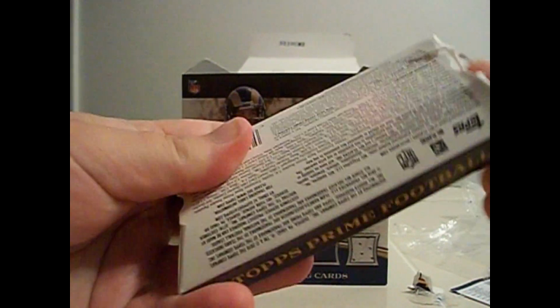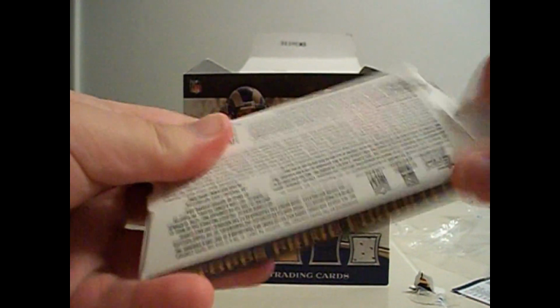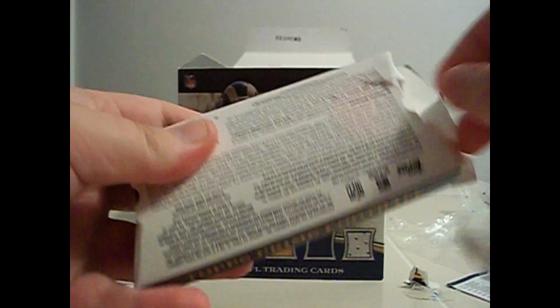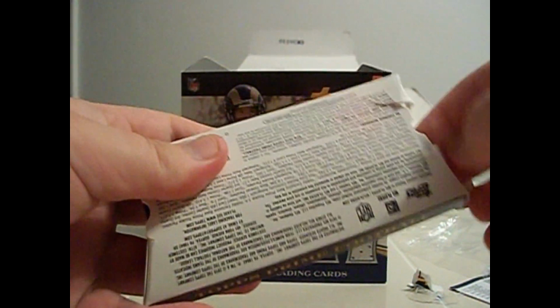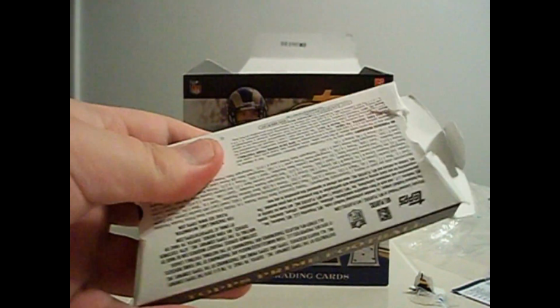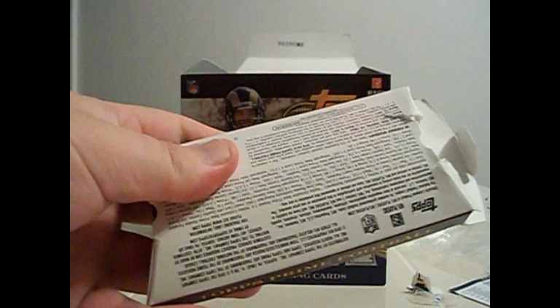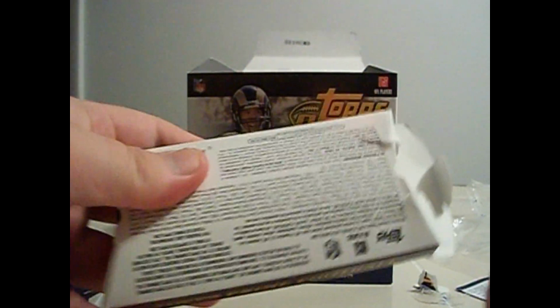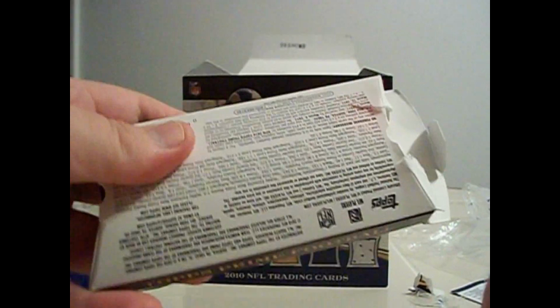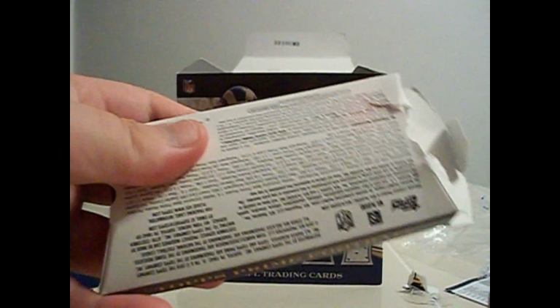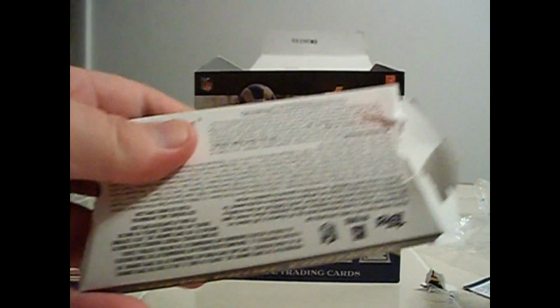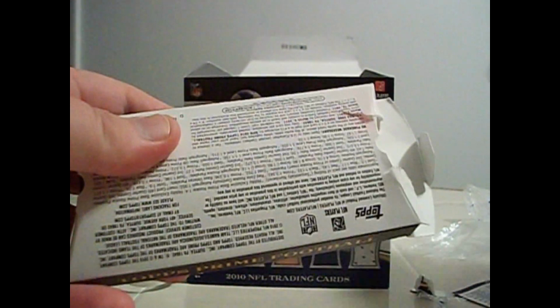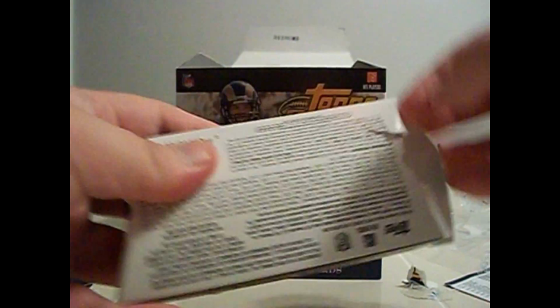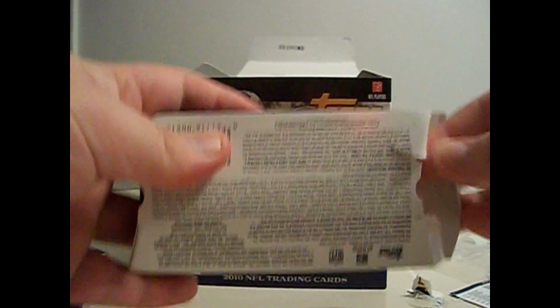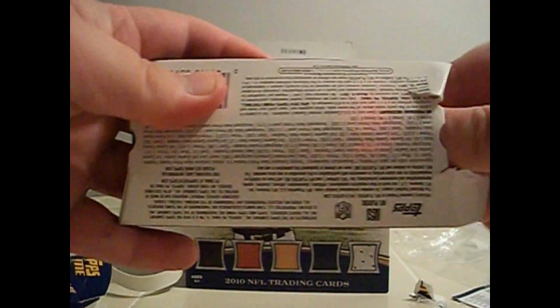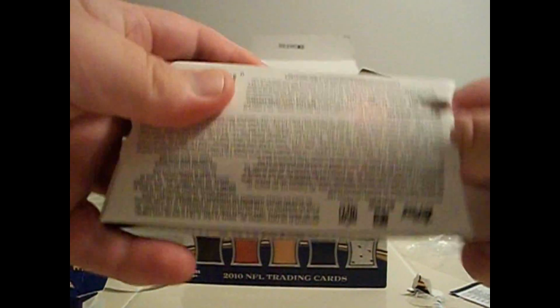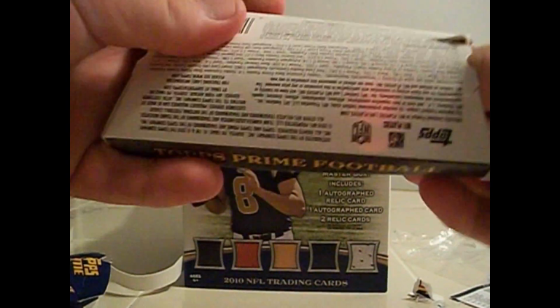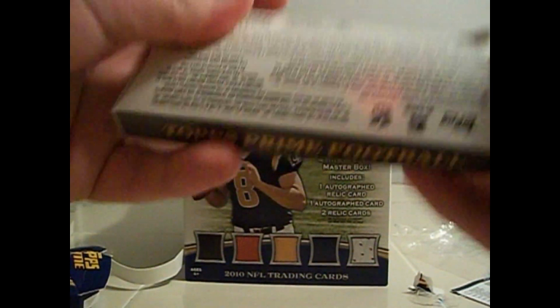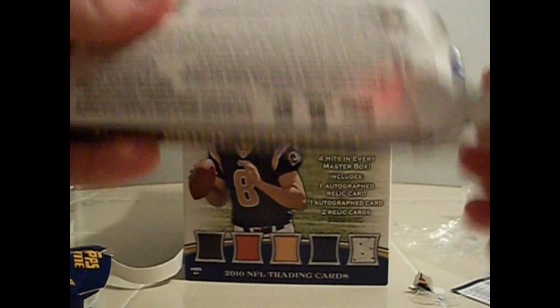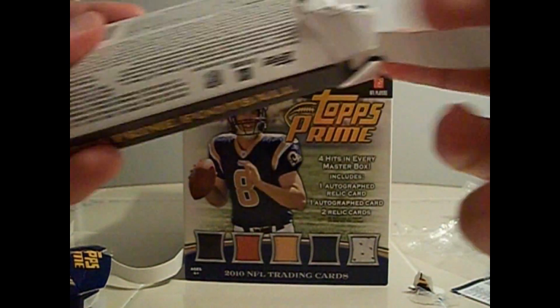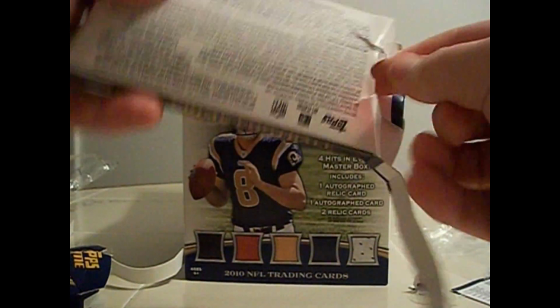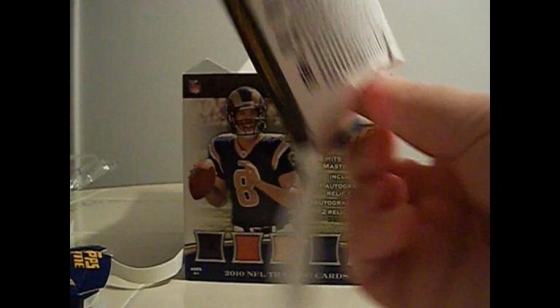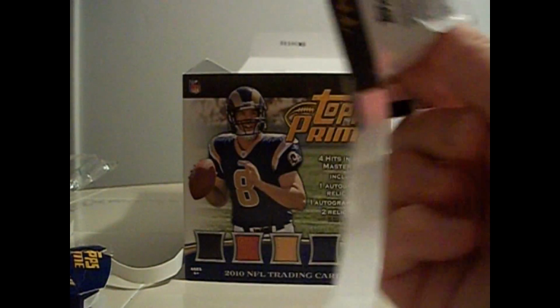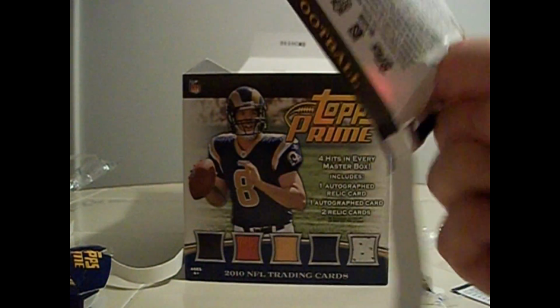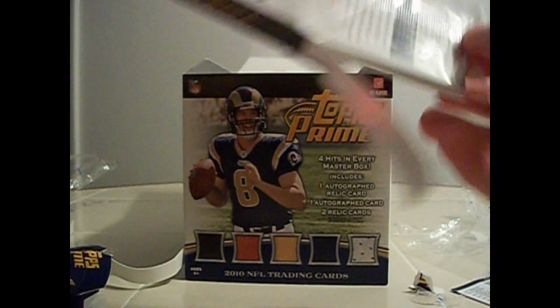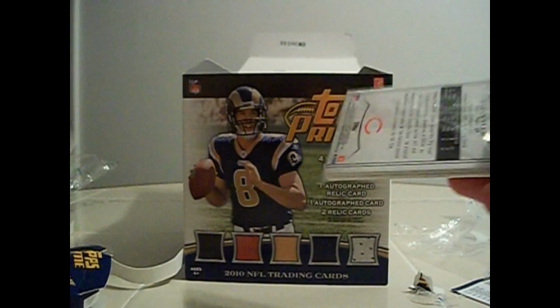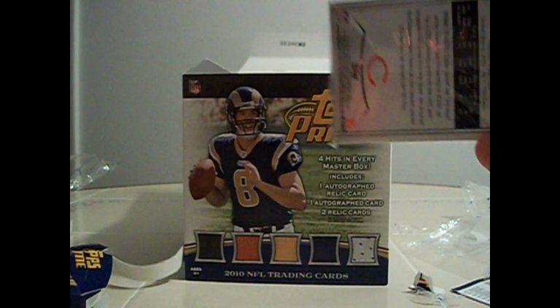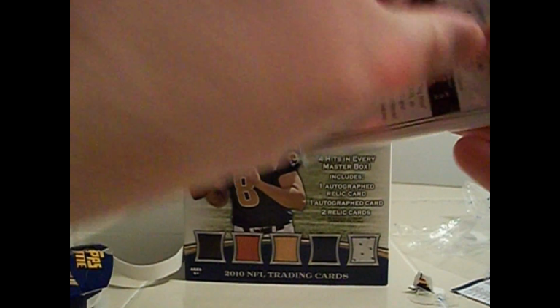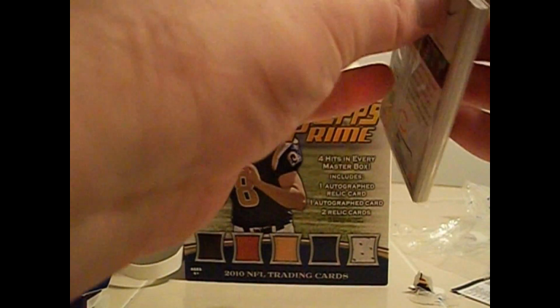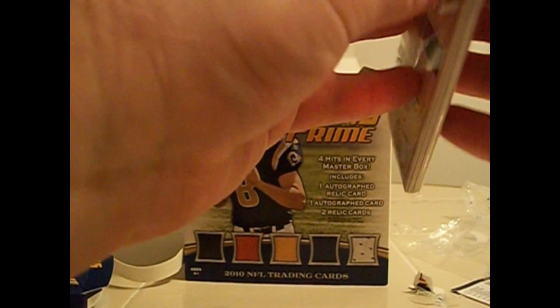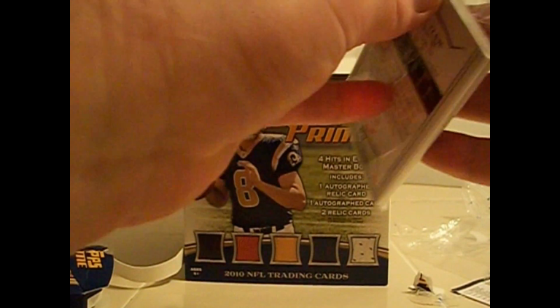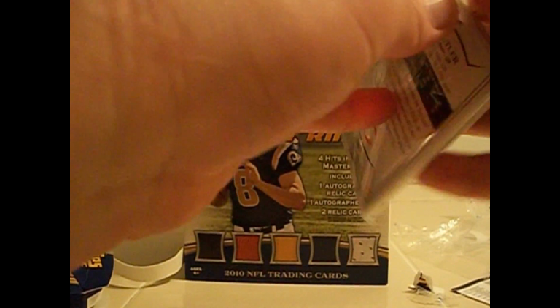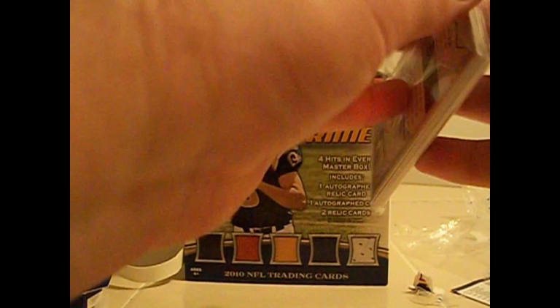So there's four hits: there's one autographed memorabilia card, there's one autographed card, and then two memorabilia, on average. So I don't know if there's extra hits or autographs or whatnot, but anyways.